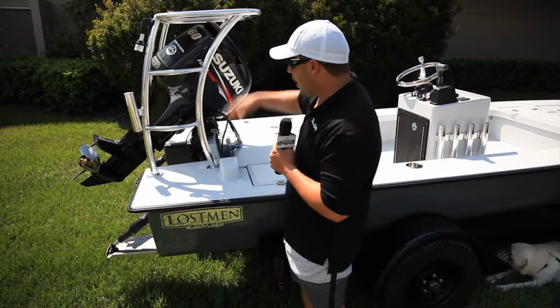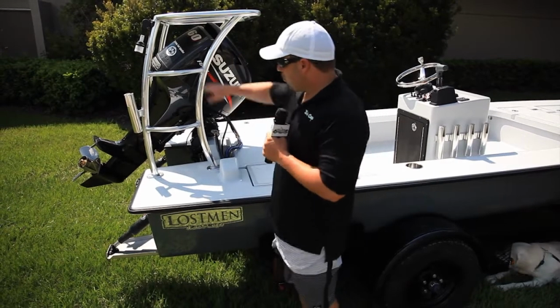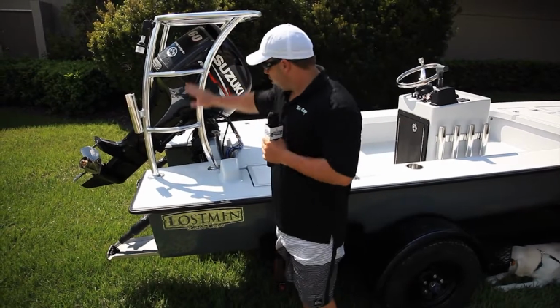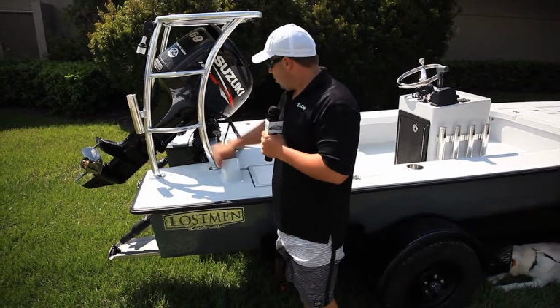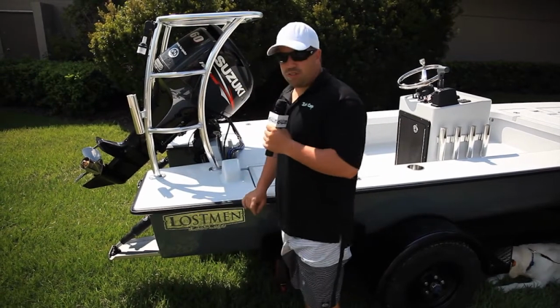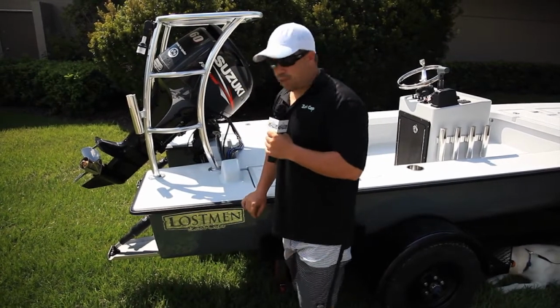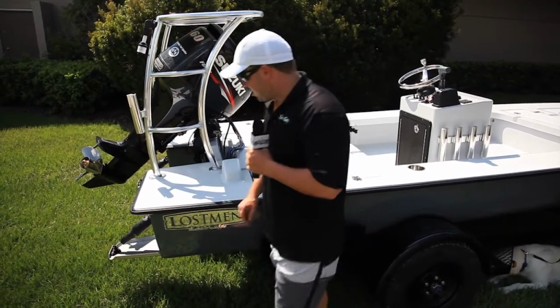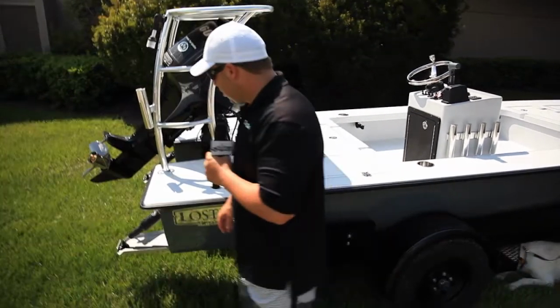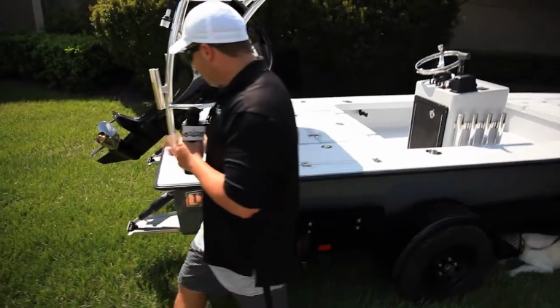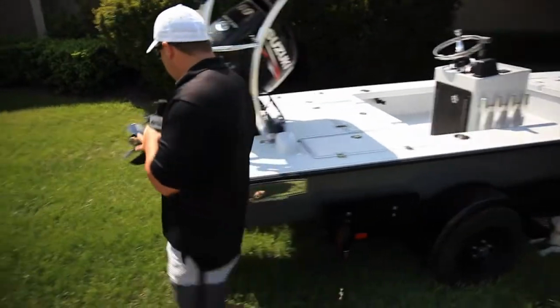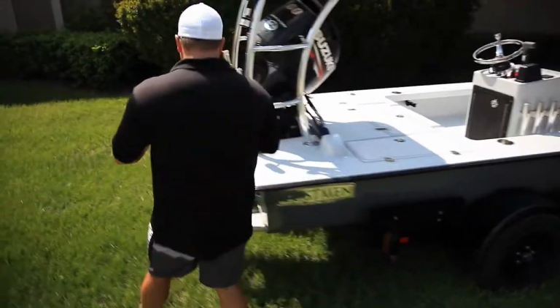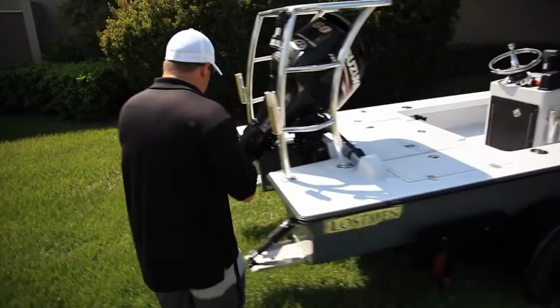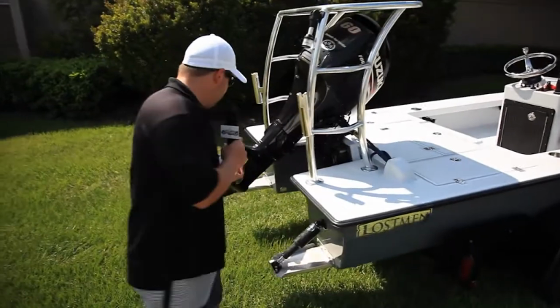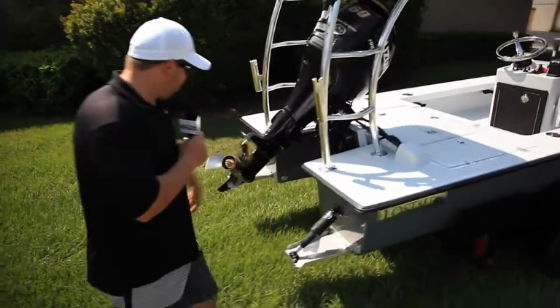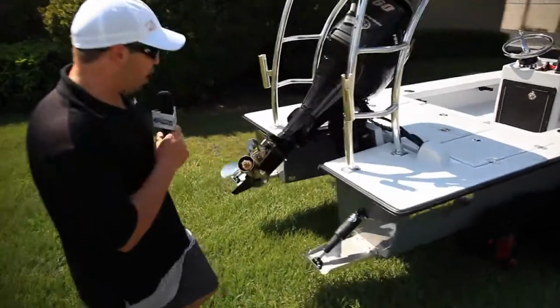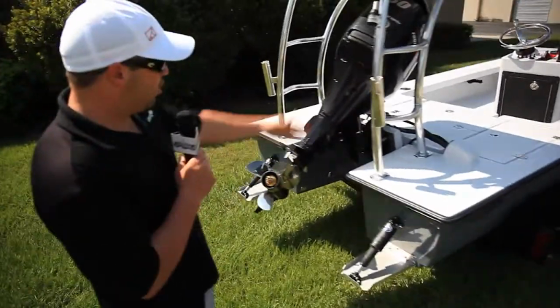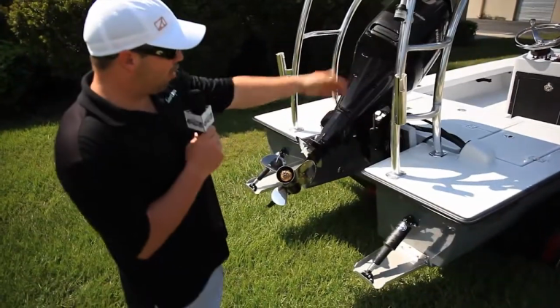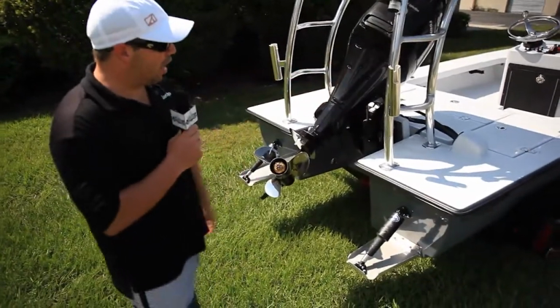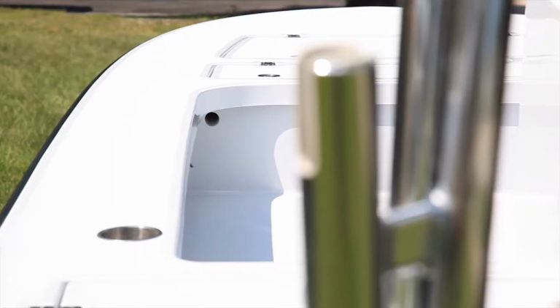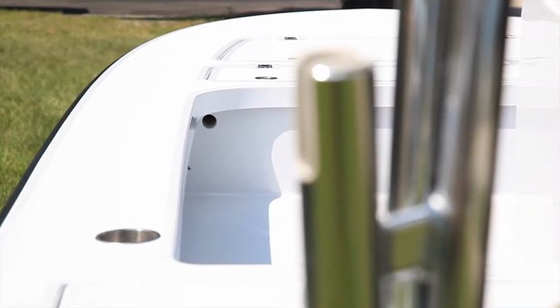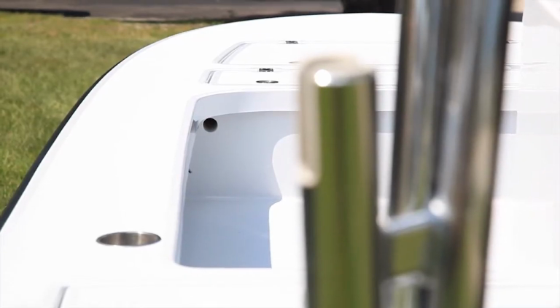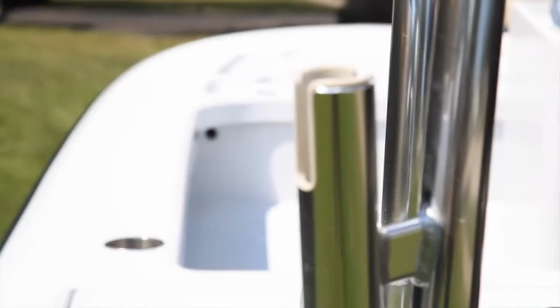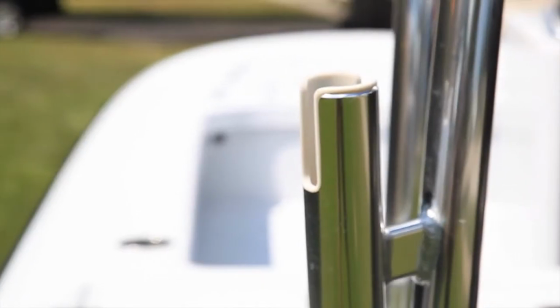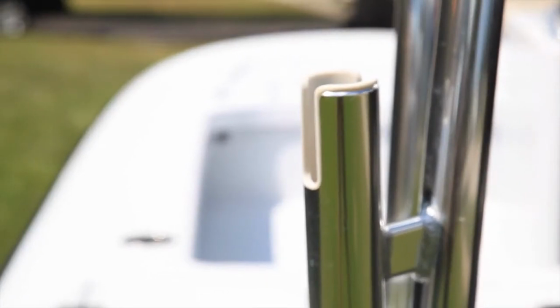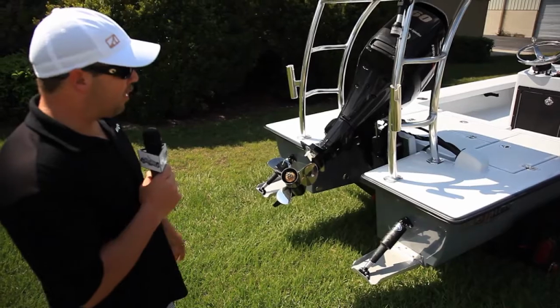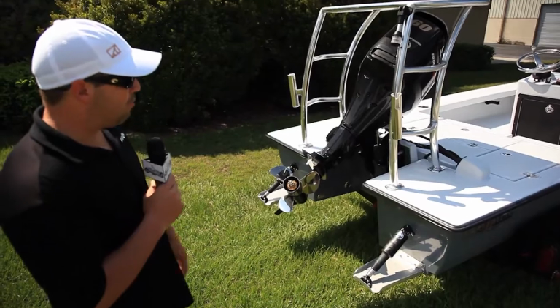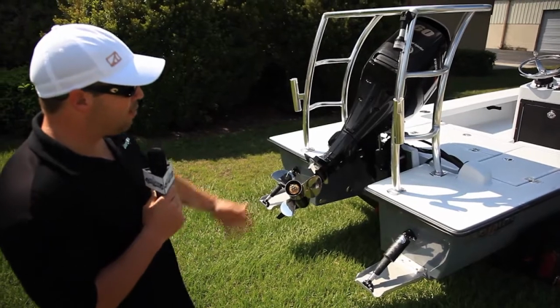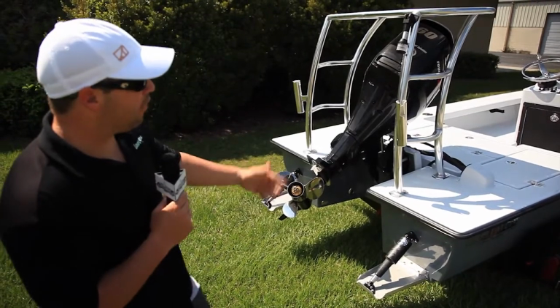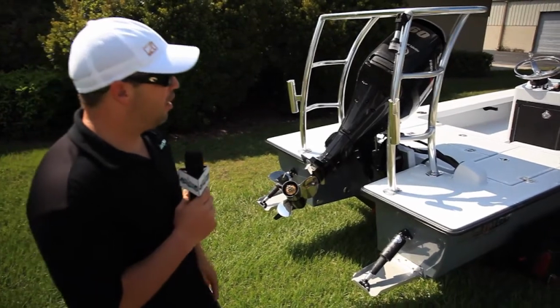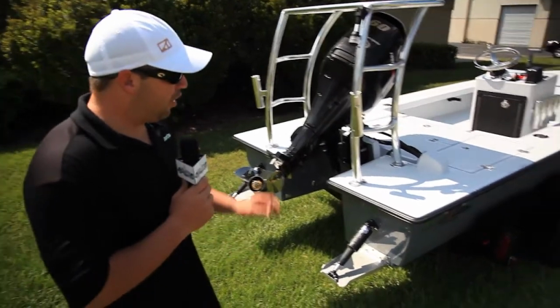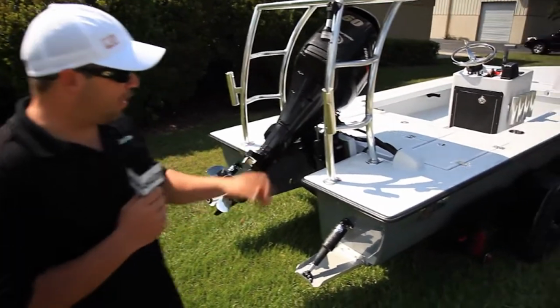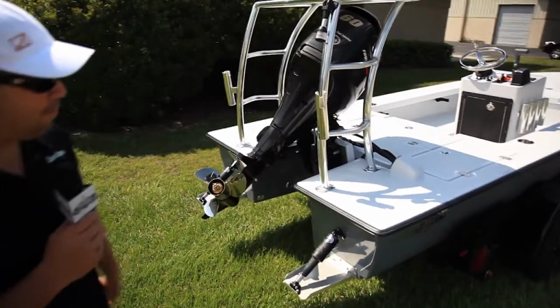On the platform, he wanted two steps on it. Coming here to the back, we've got the regular general purpose prop, two vertical rod holders going up. Basic package — trim tab and stuff — really just a plain Jane boat.